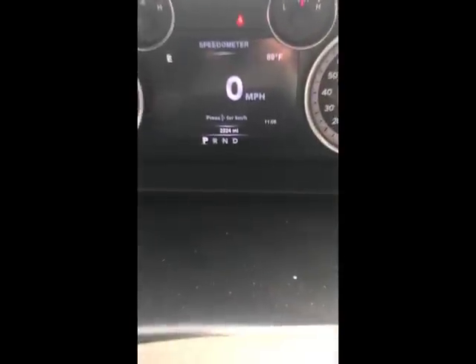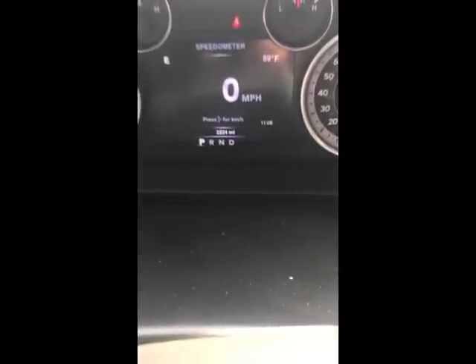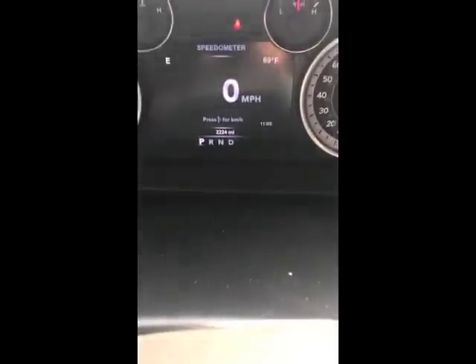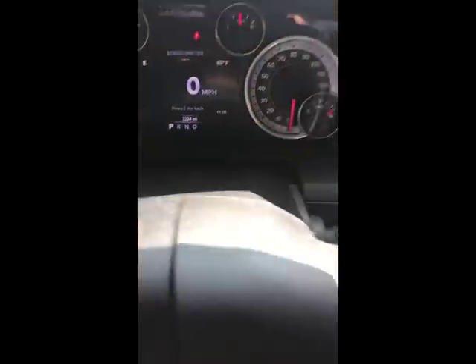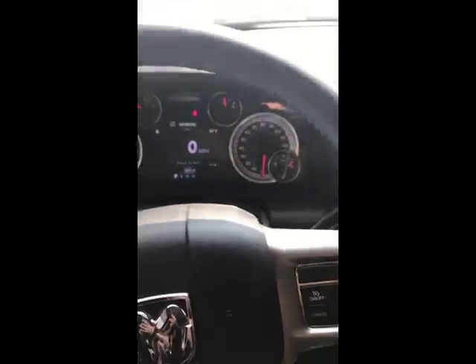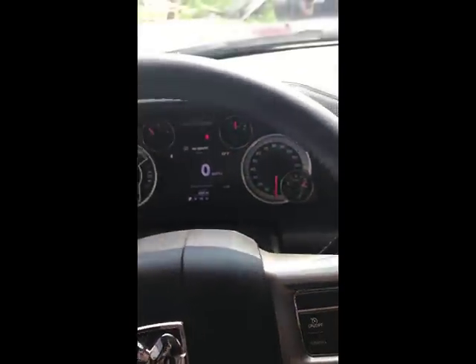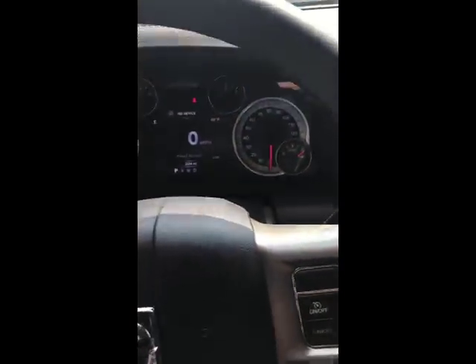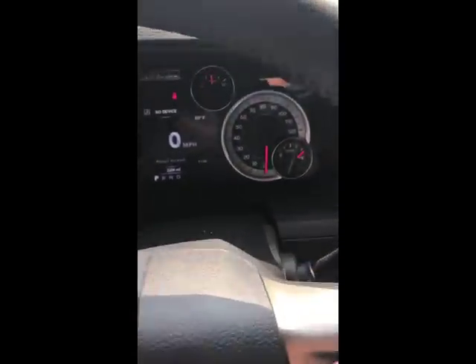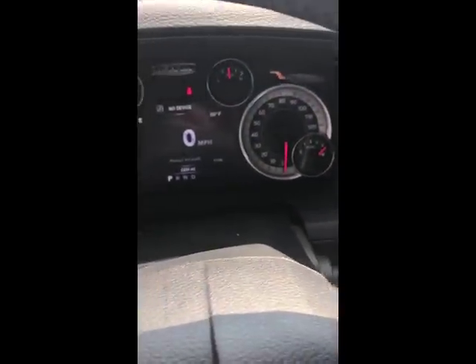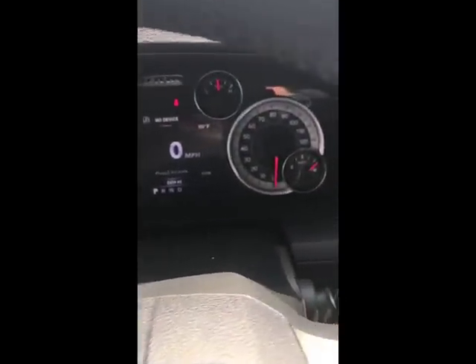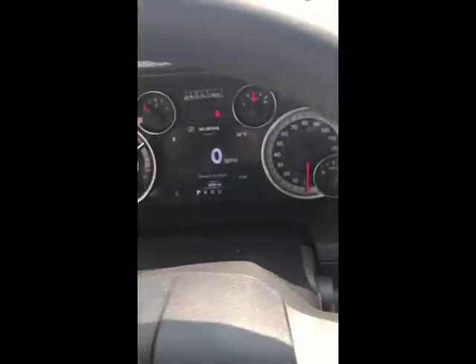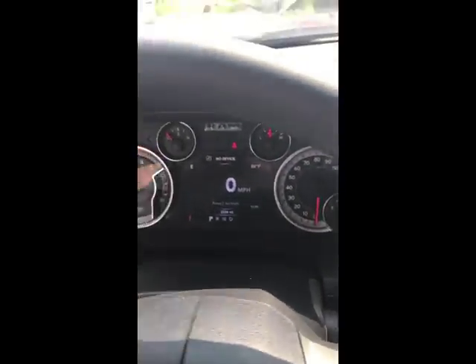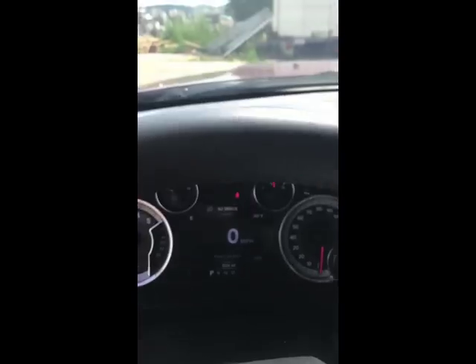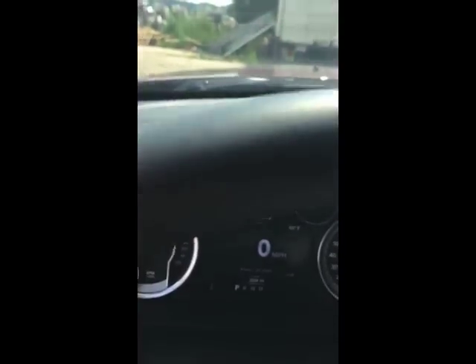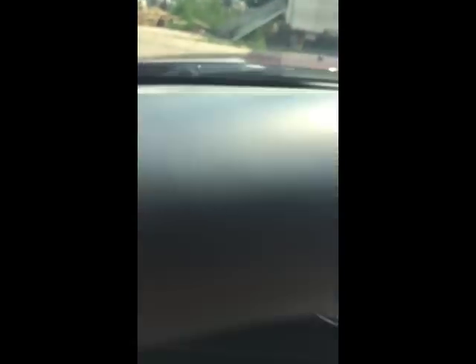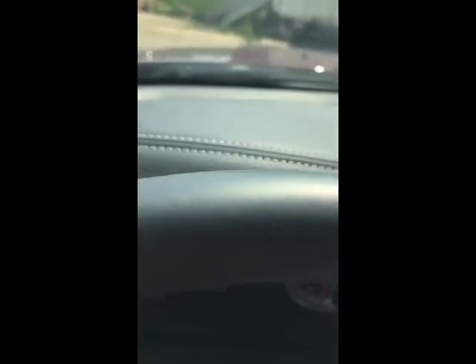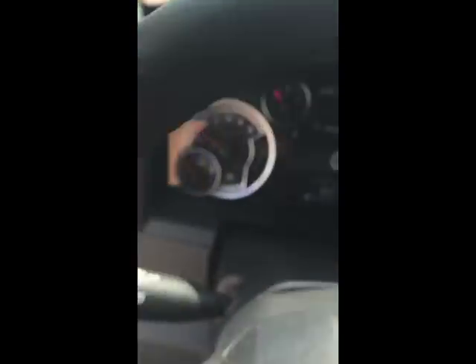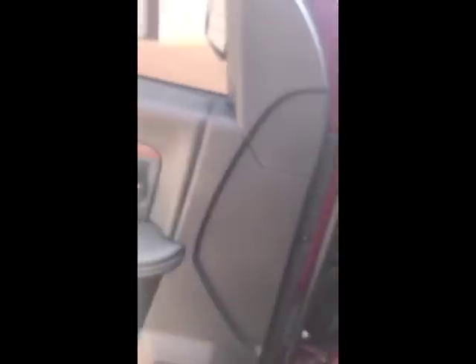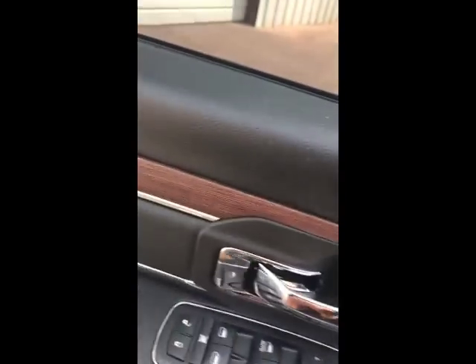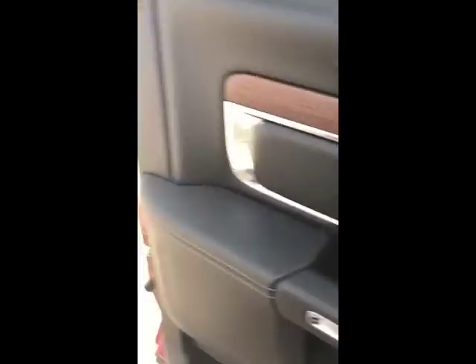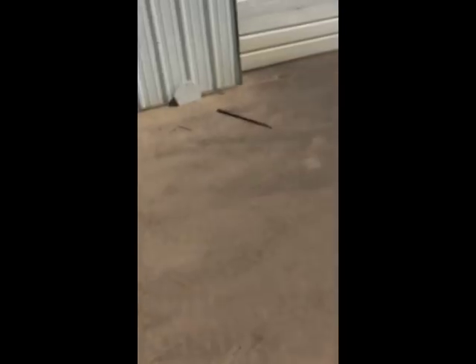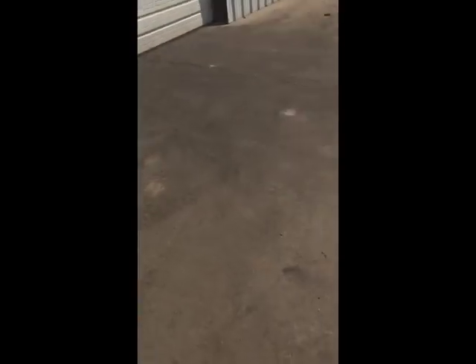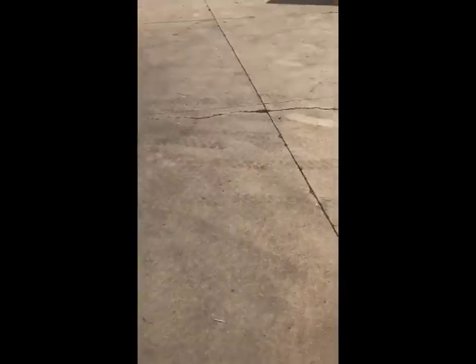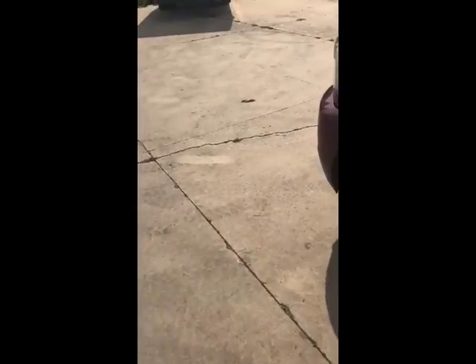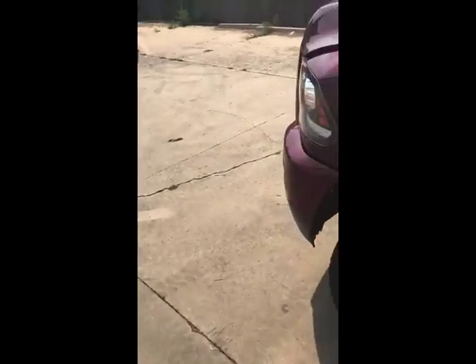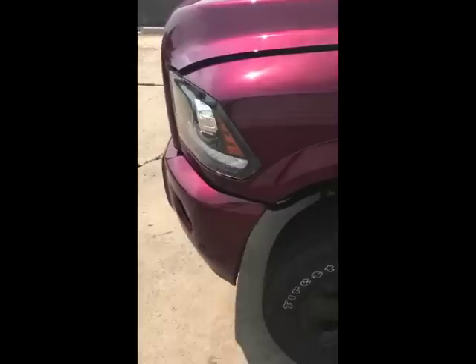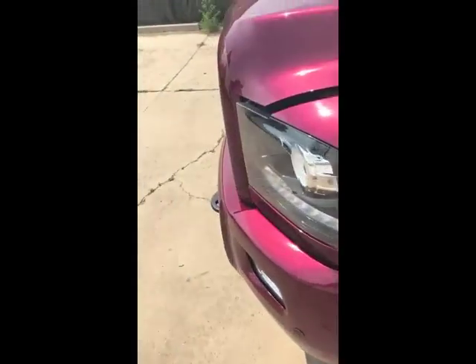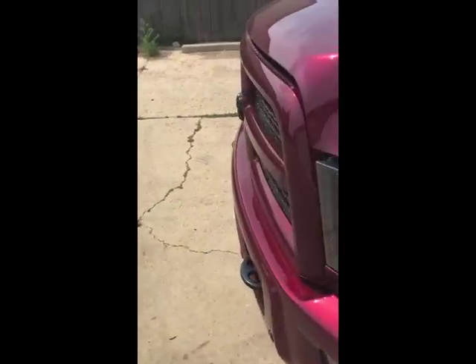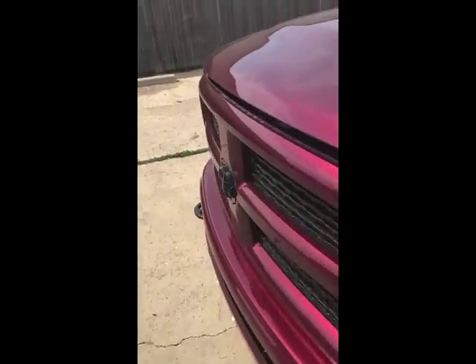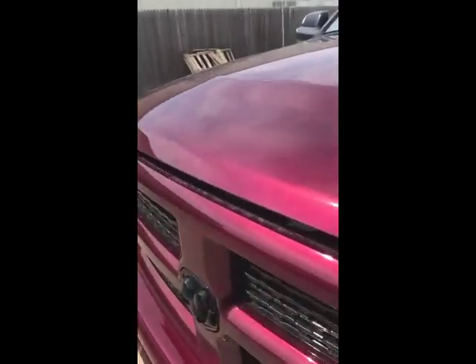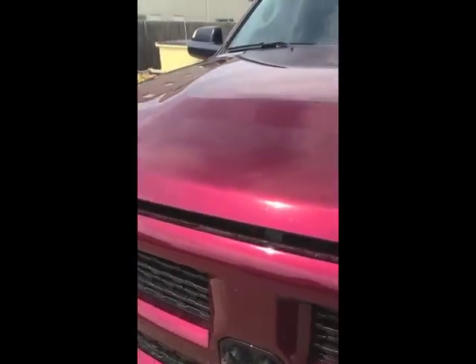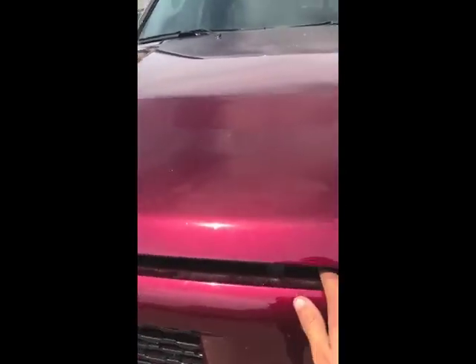Currently 2,224 miles. We'll get outside the truck and show under the hood the EGR delete.